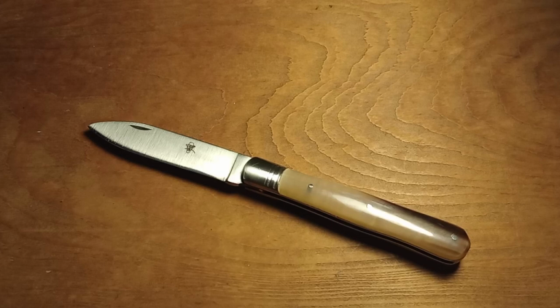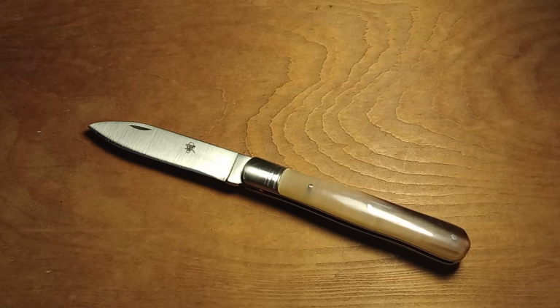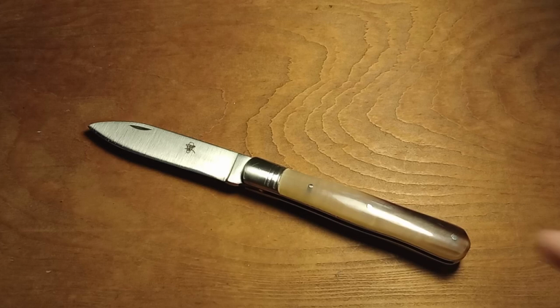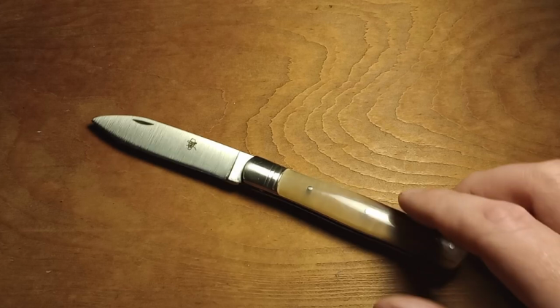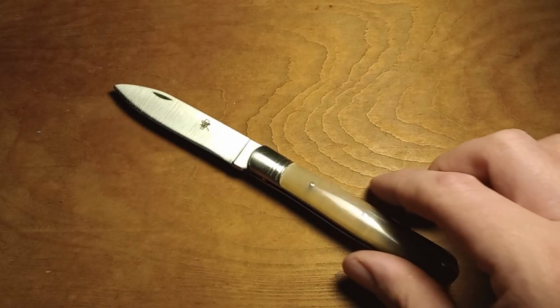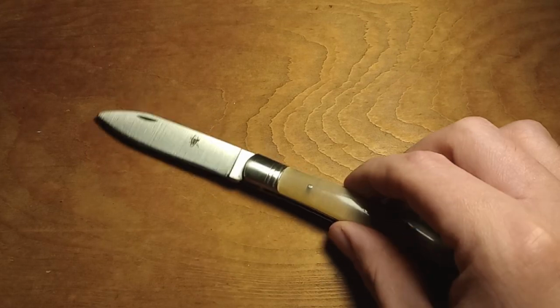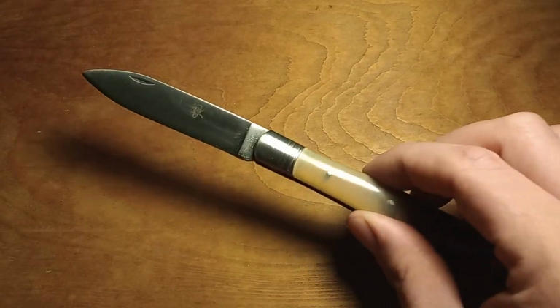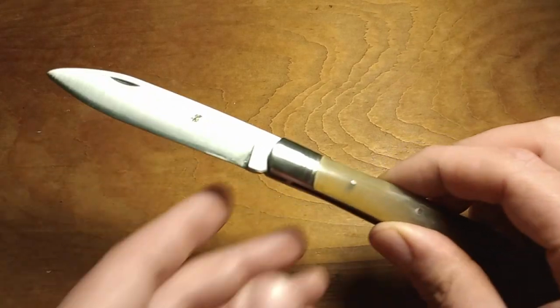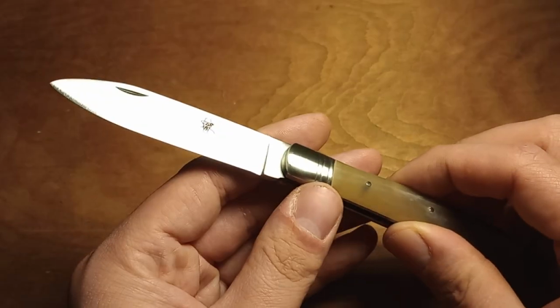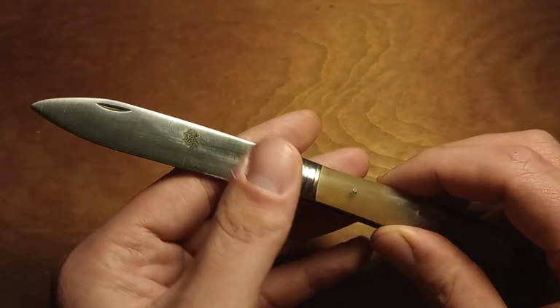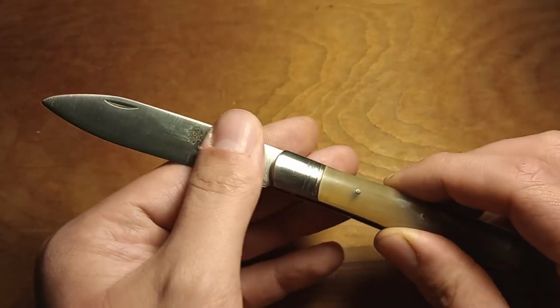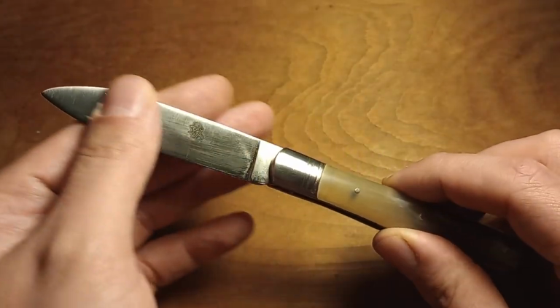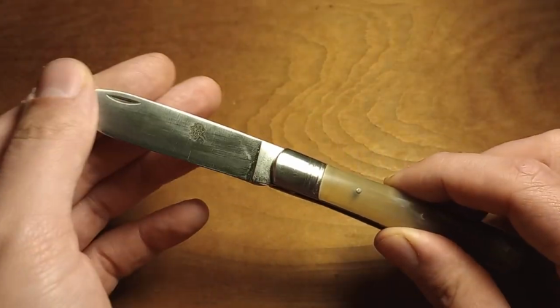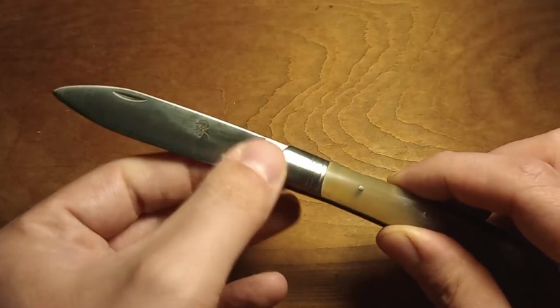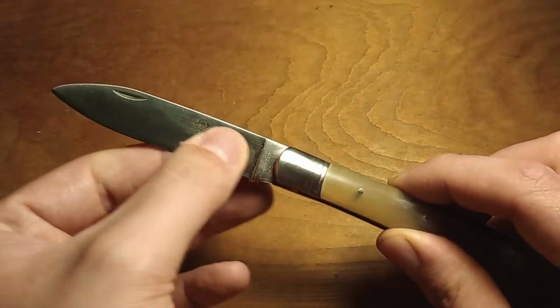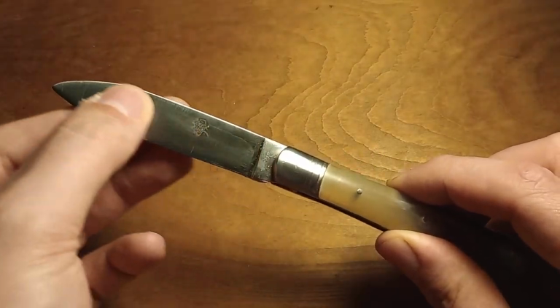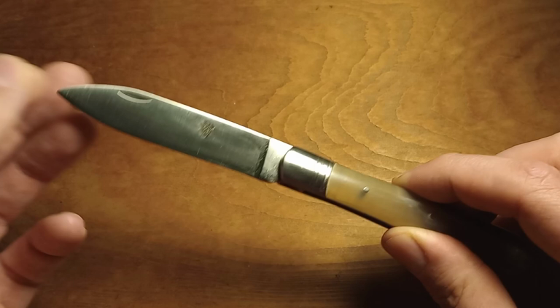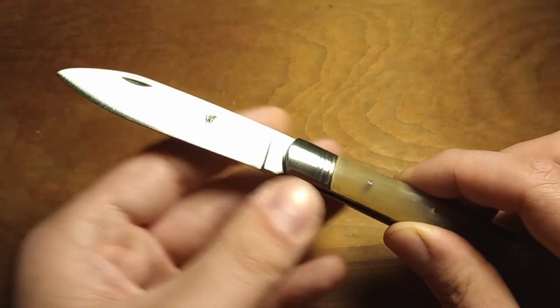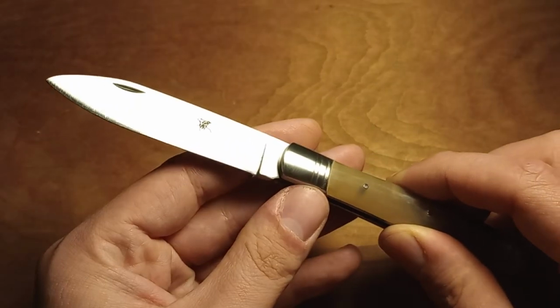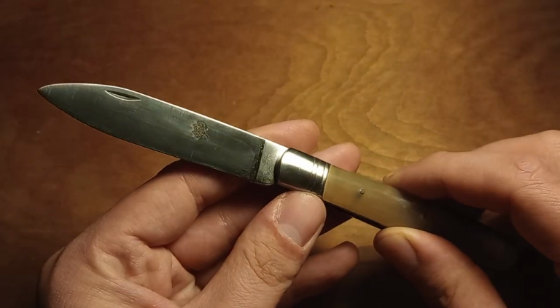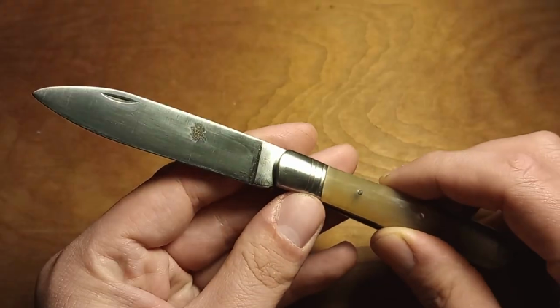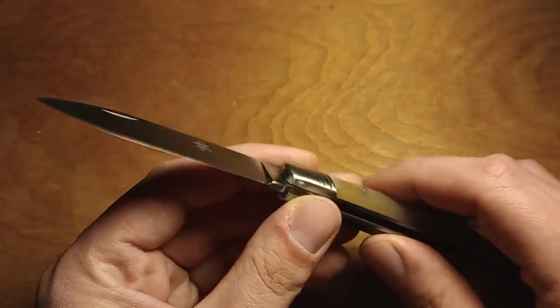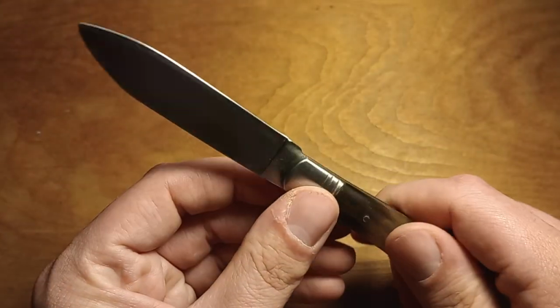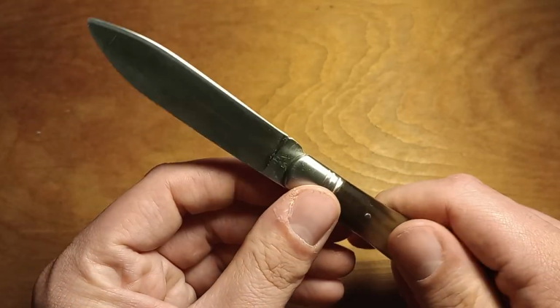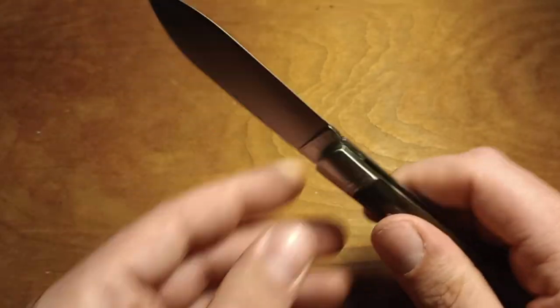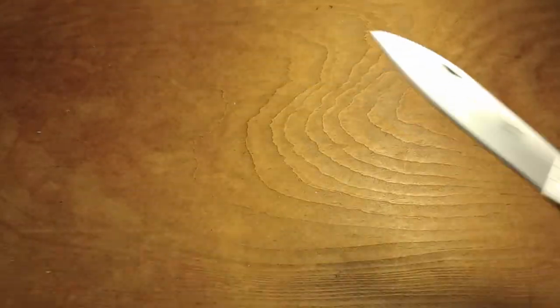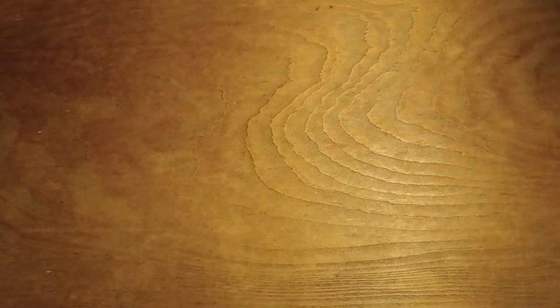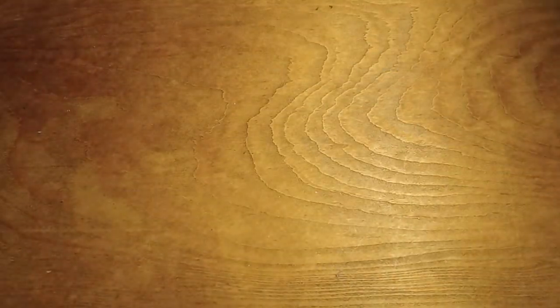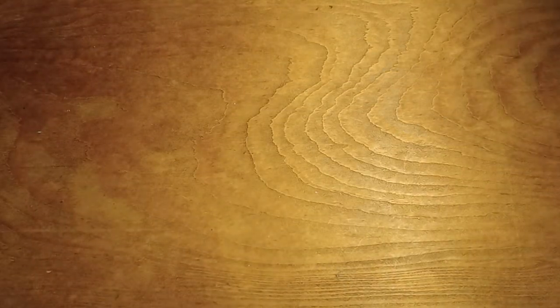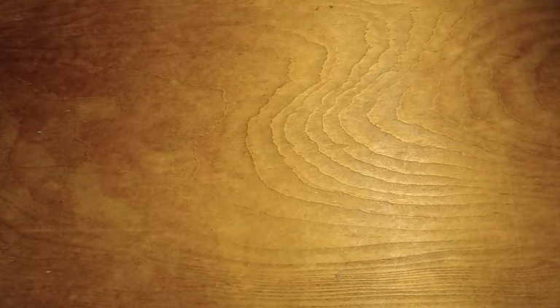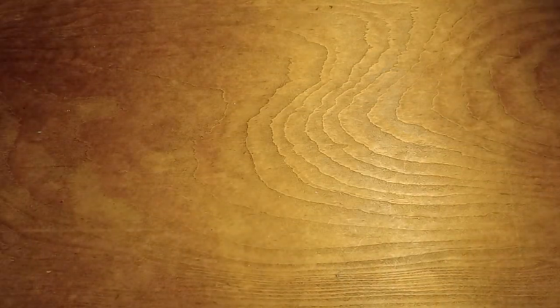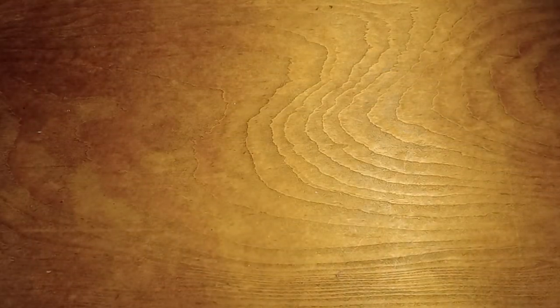This is the GR Violin. The blade should be C75 carbon steel. Let me see if I can wipe the blade off a little bit.